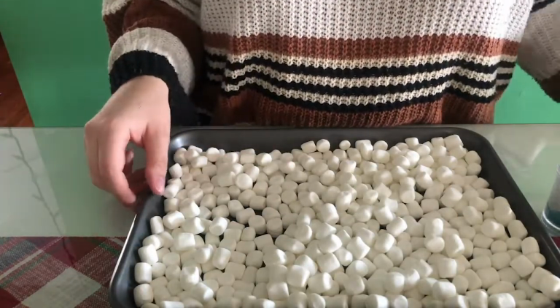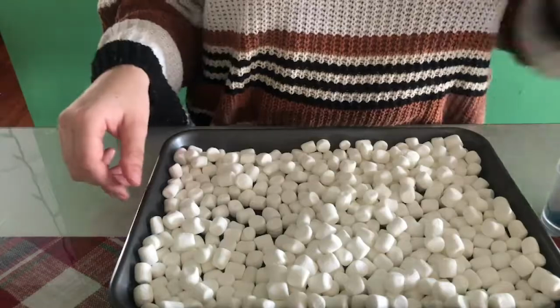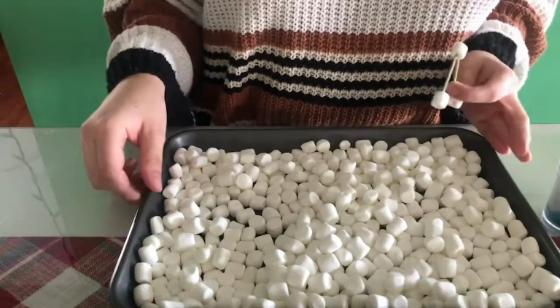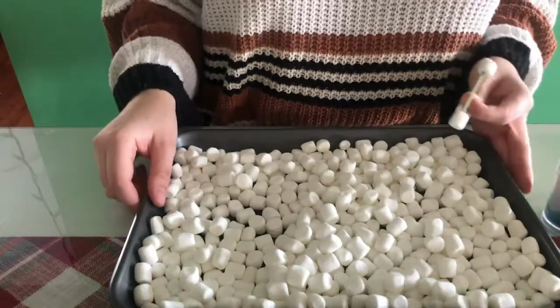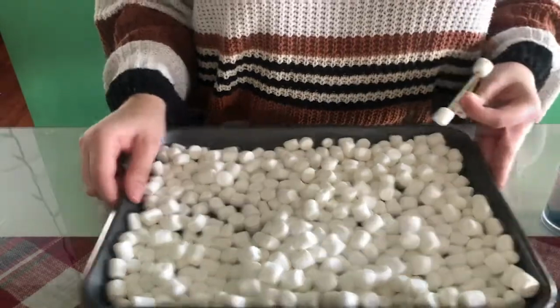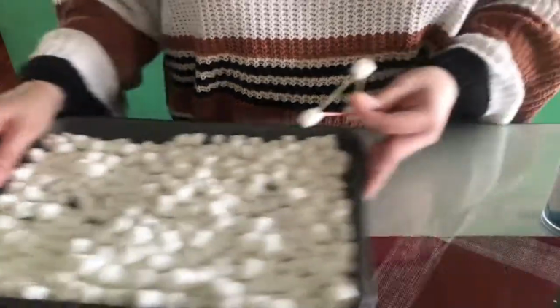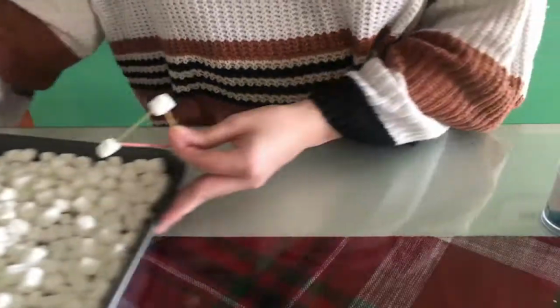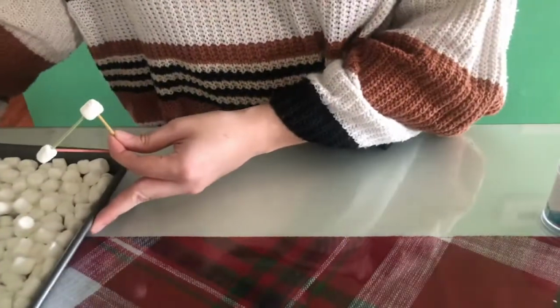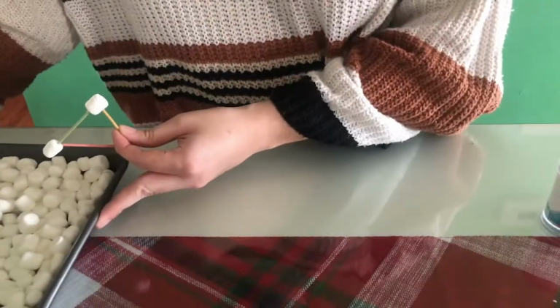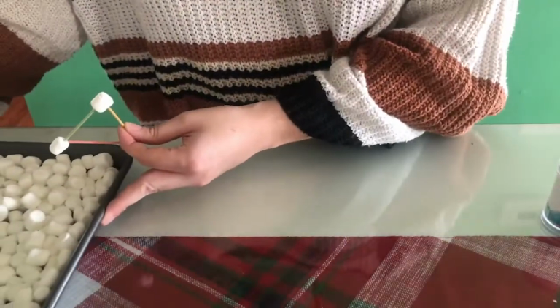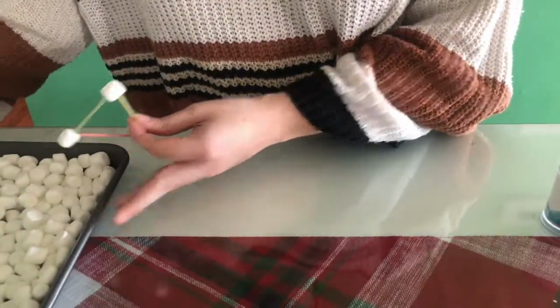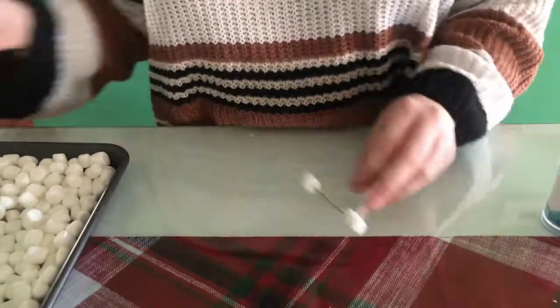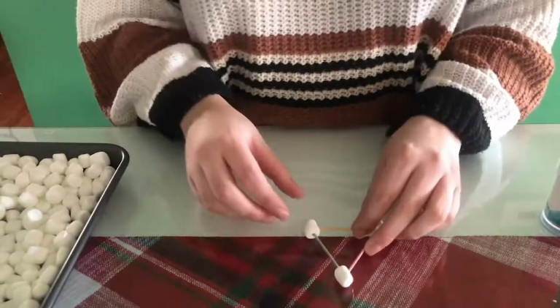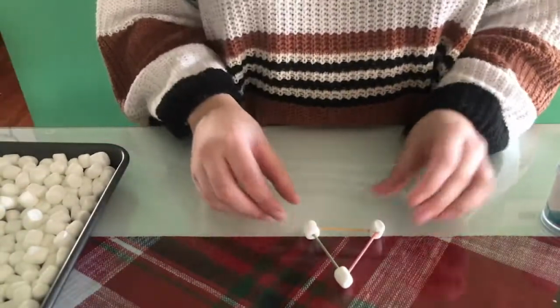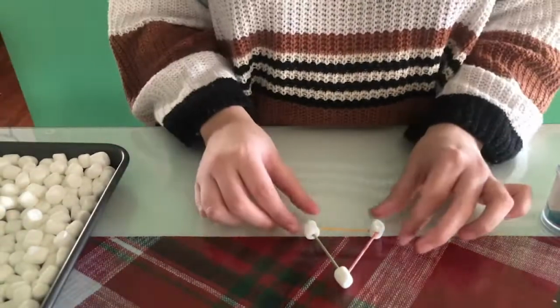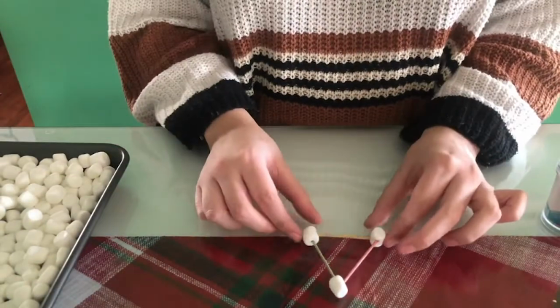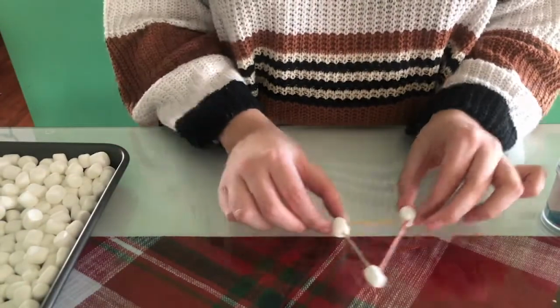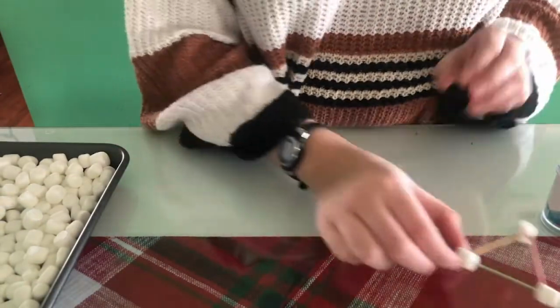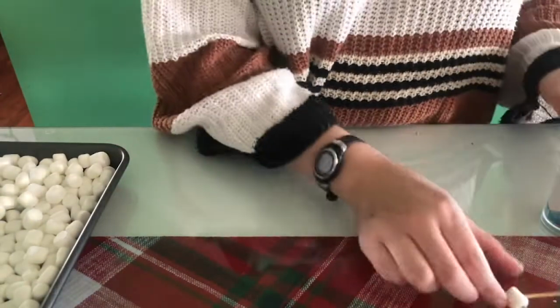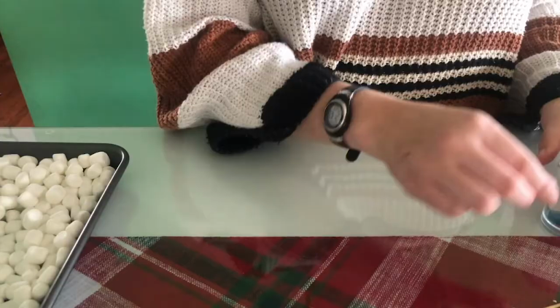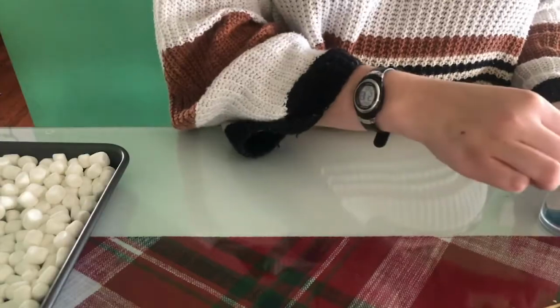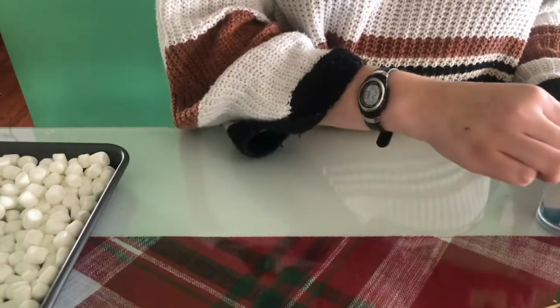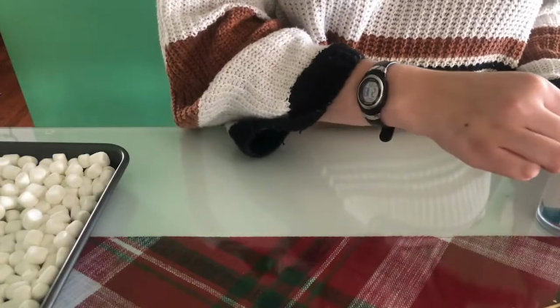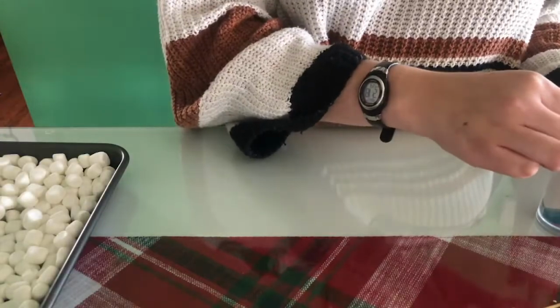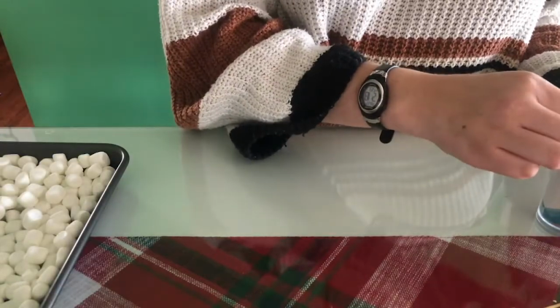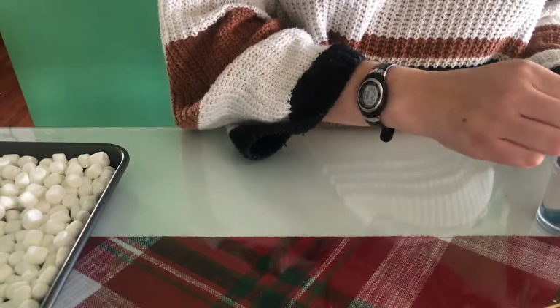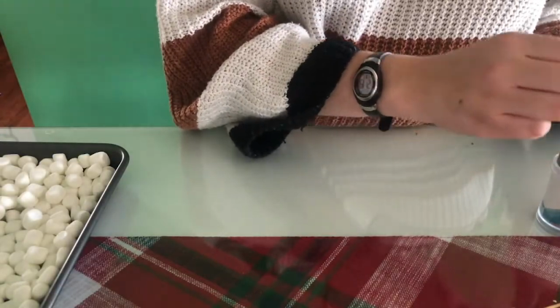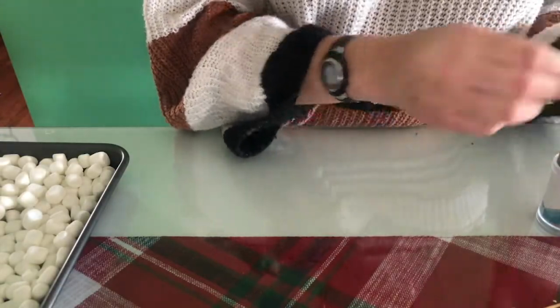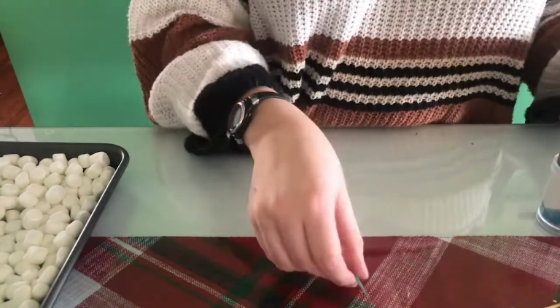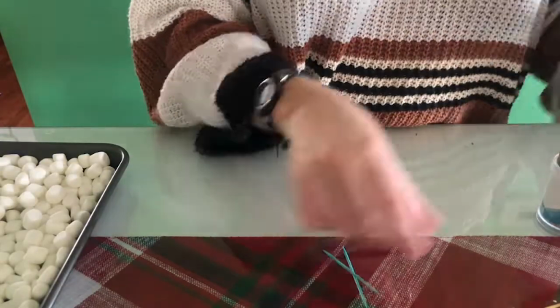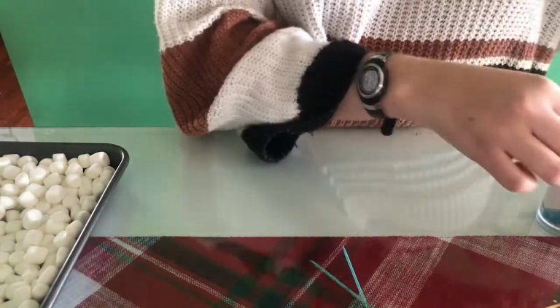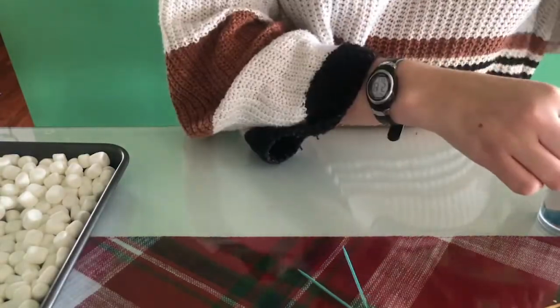If you didn't have time to dry them out, that's okay. Your child's fingers just might get a little sticky and their structures might tip or sag a little more than expected.